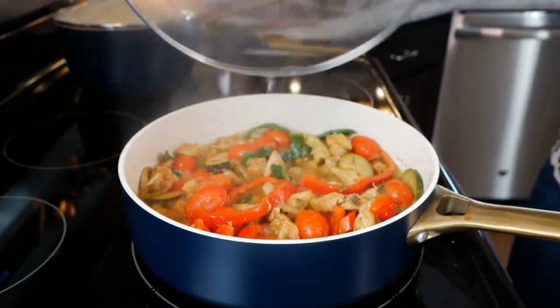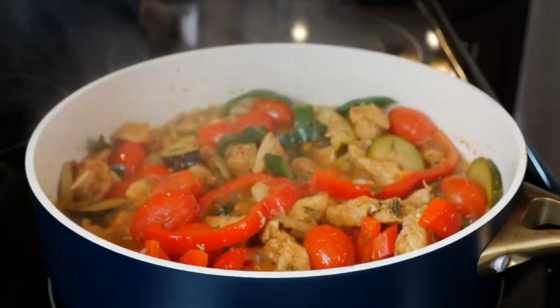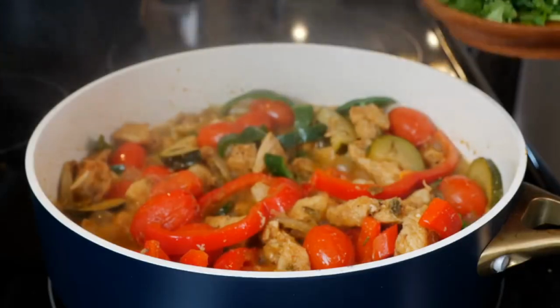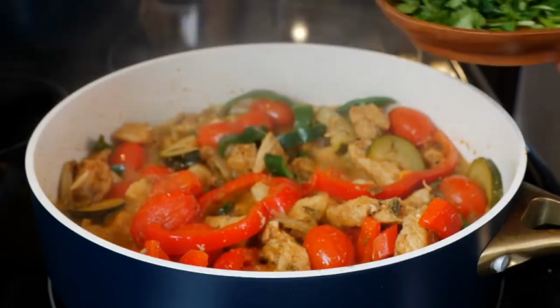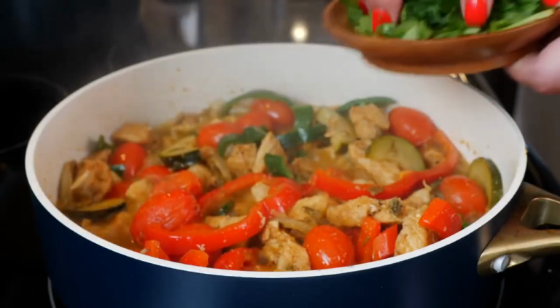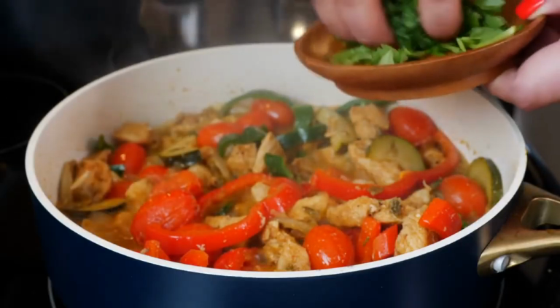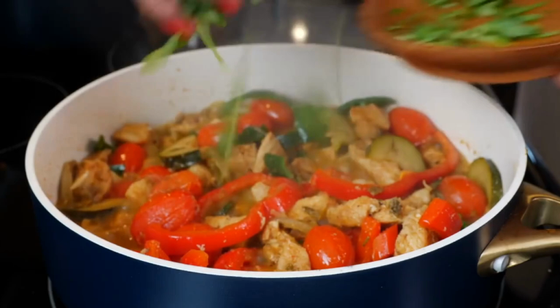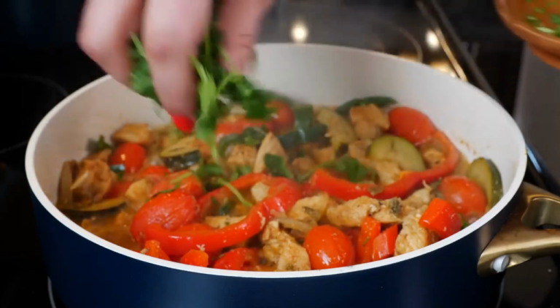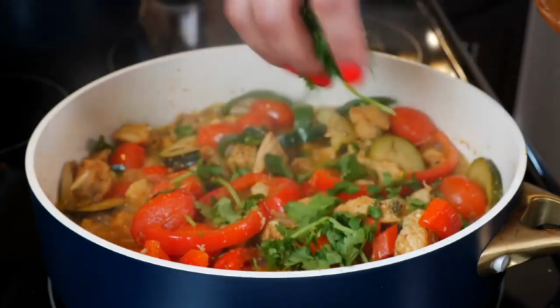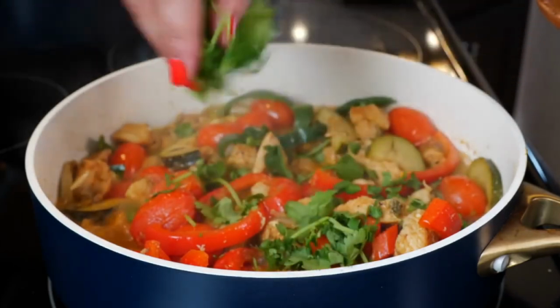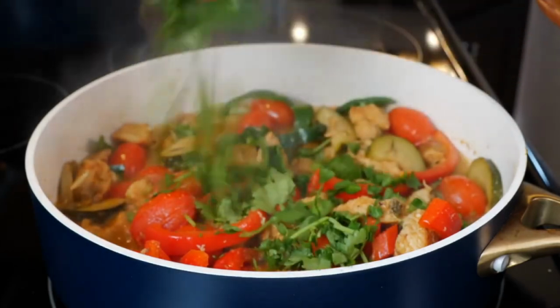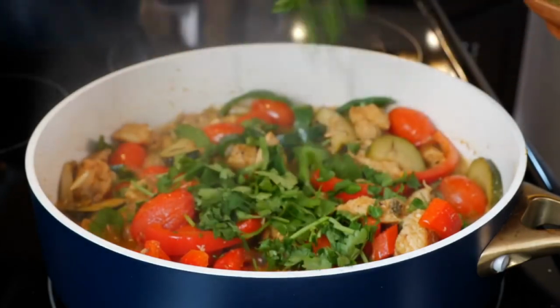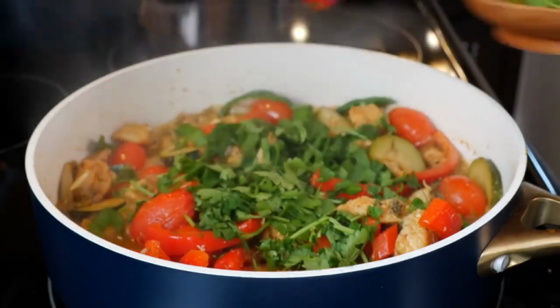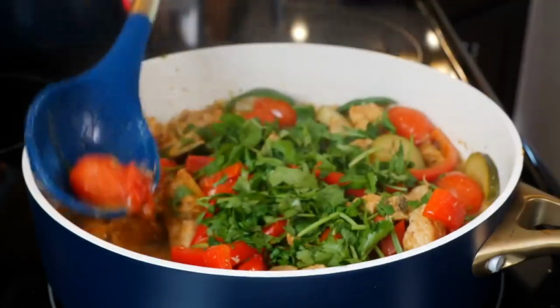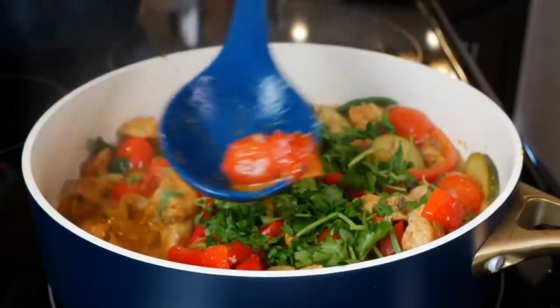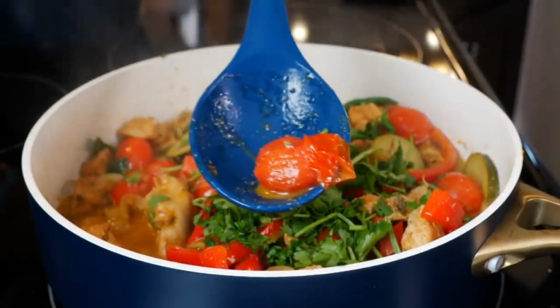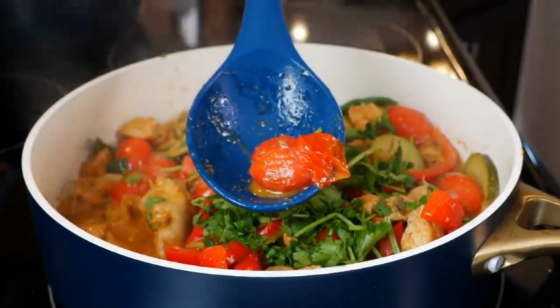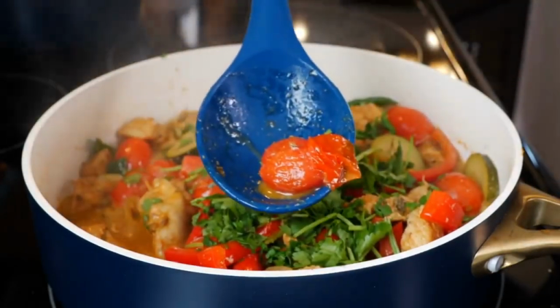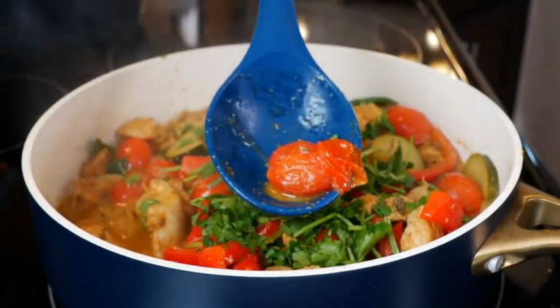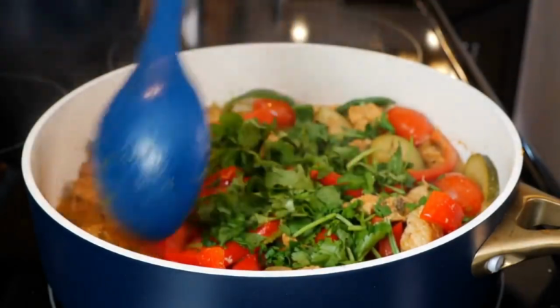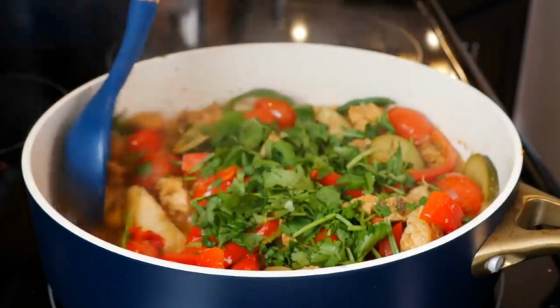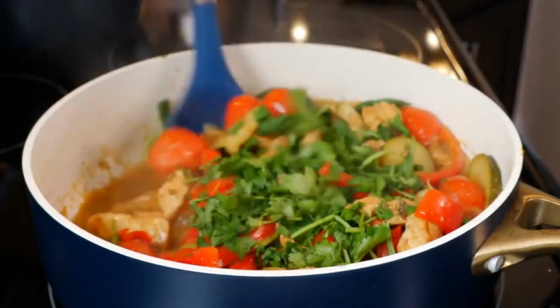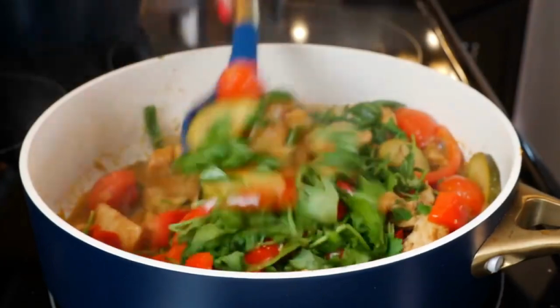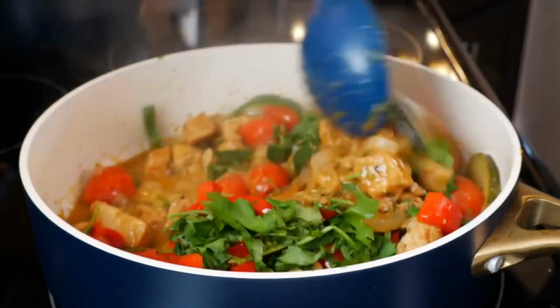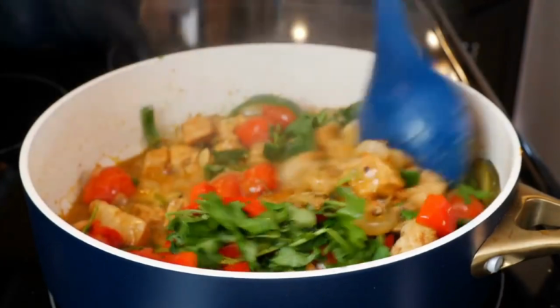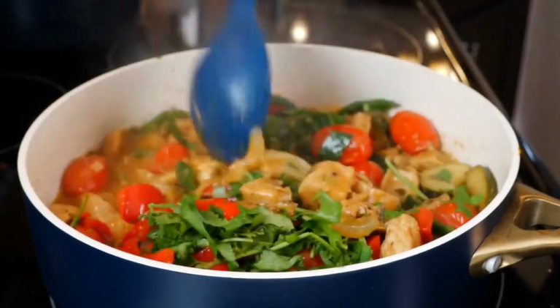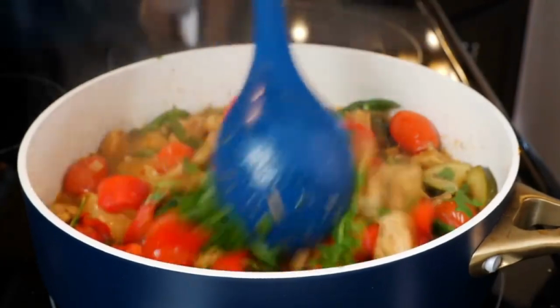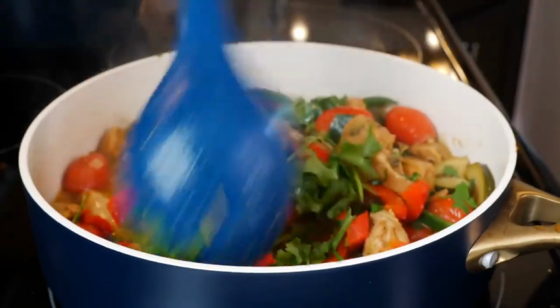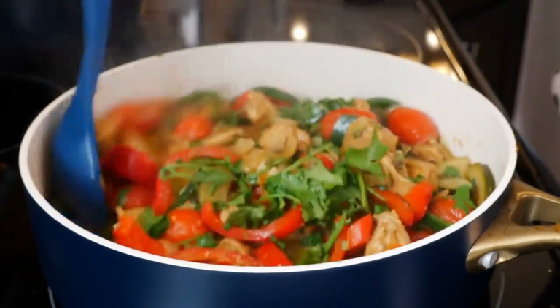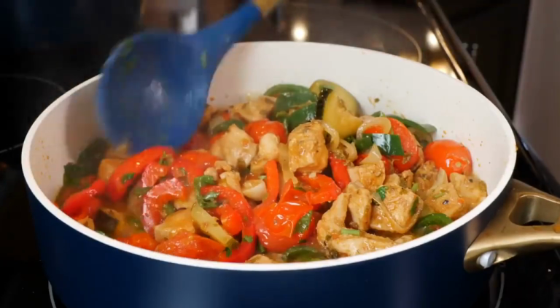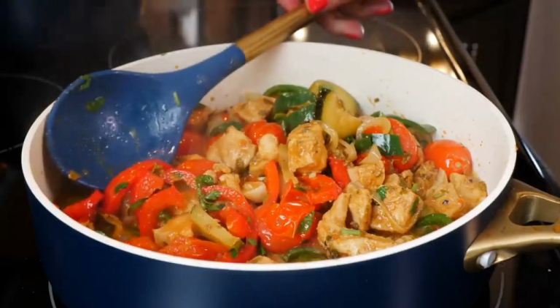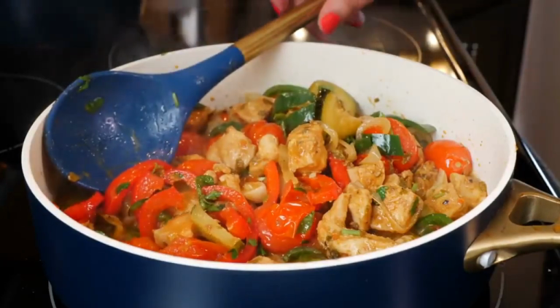Go ahead and turn your burner off and add your cilantro. Look at that — tomatoes are ready for you. Give that a quick mix and we are ready to serve.